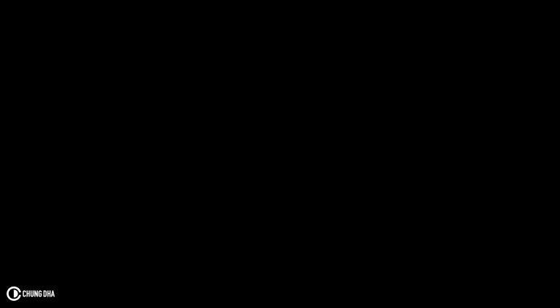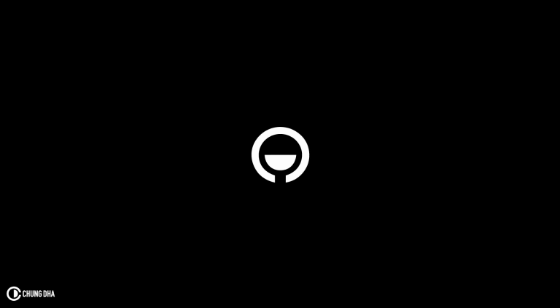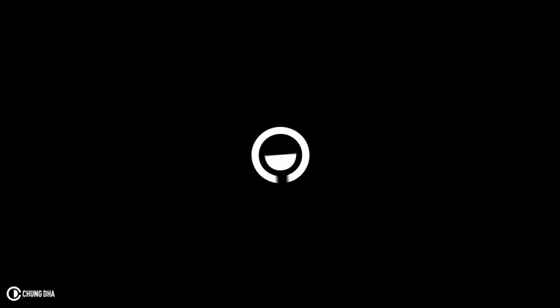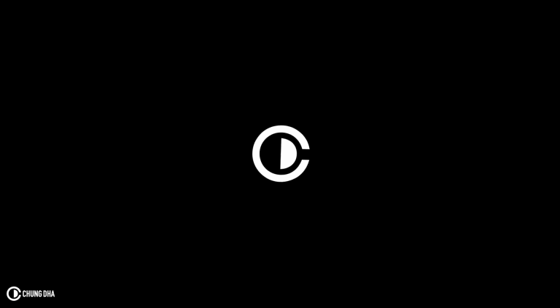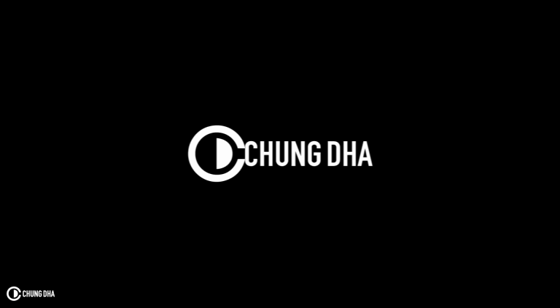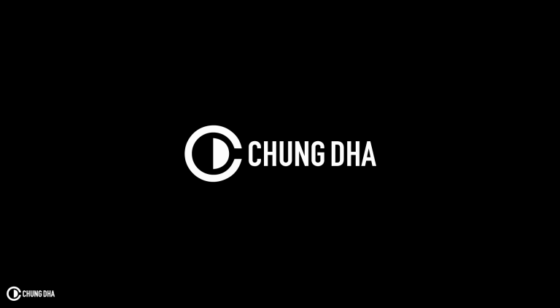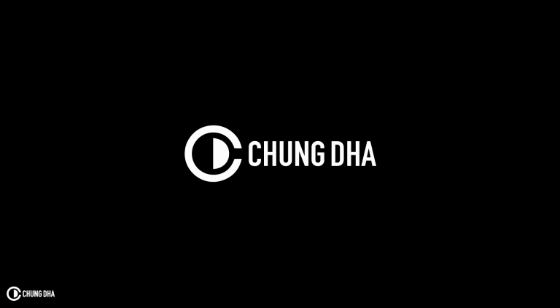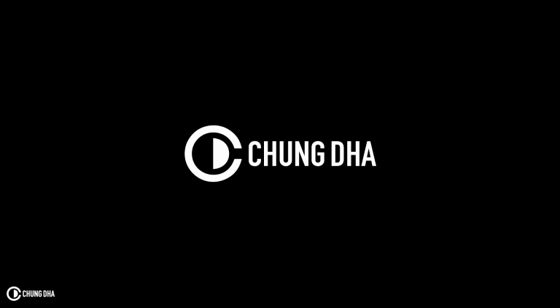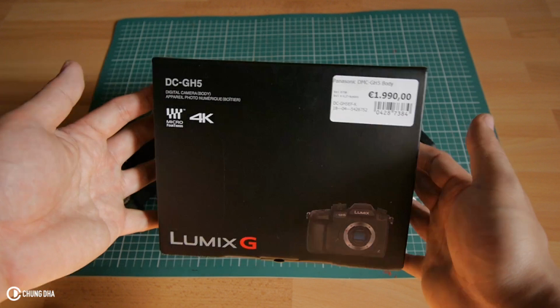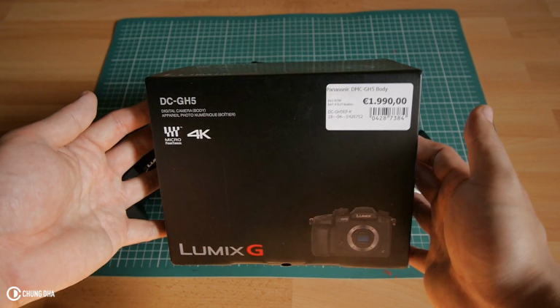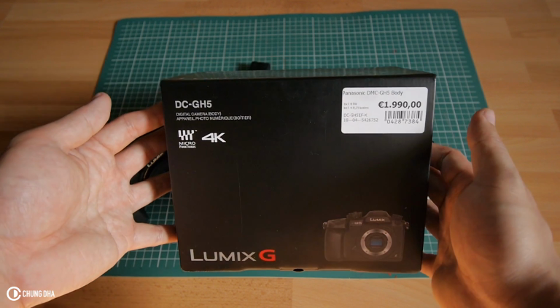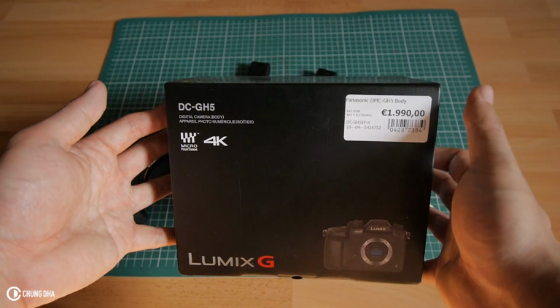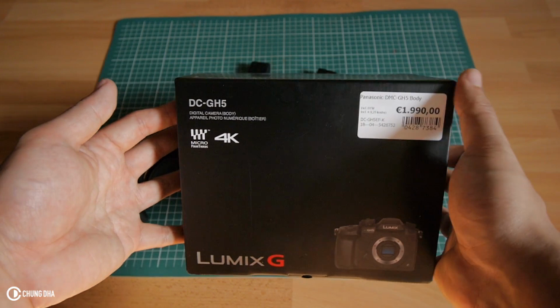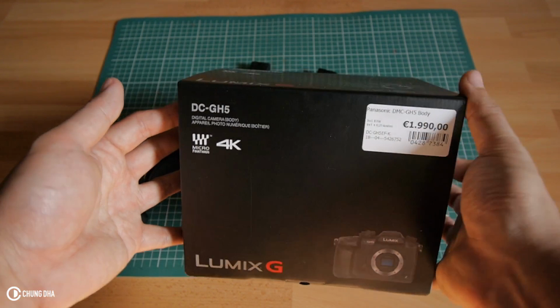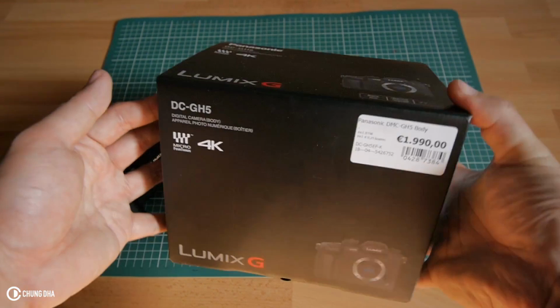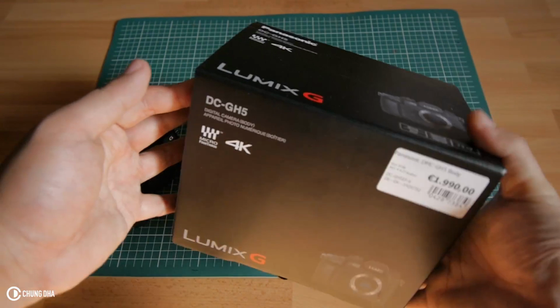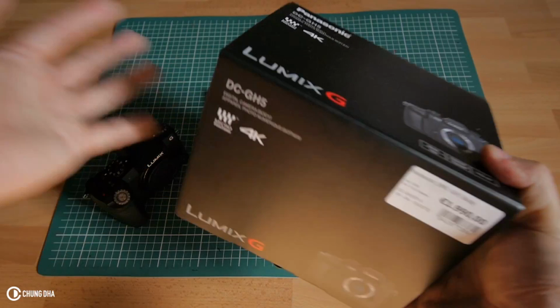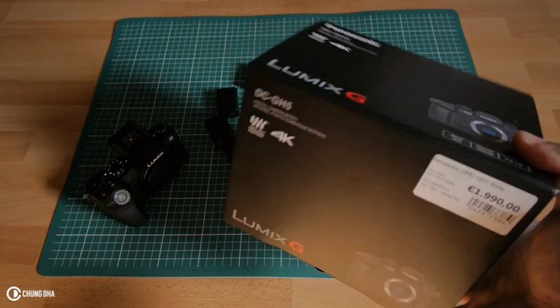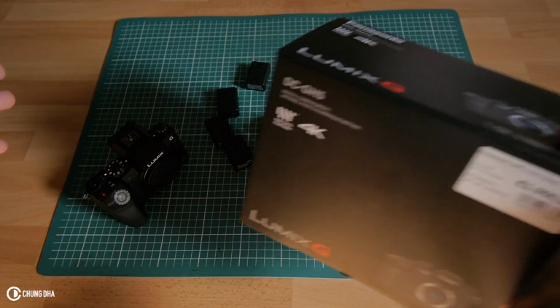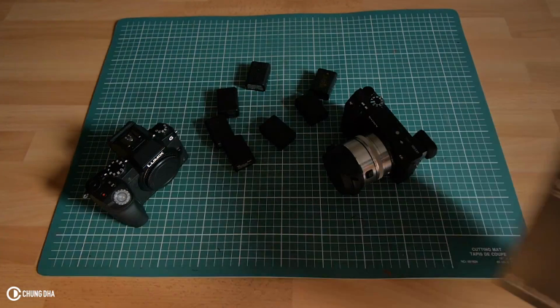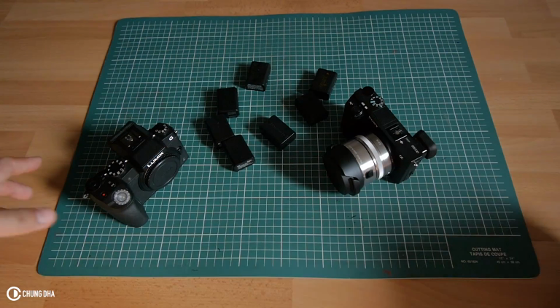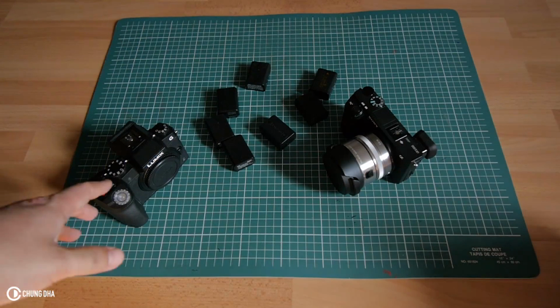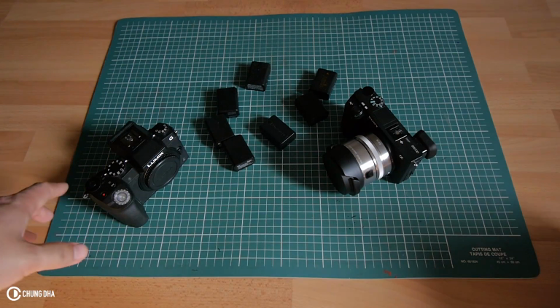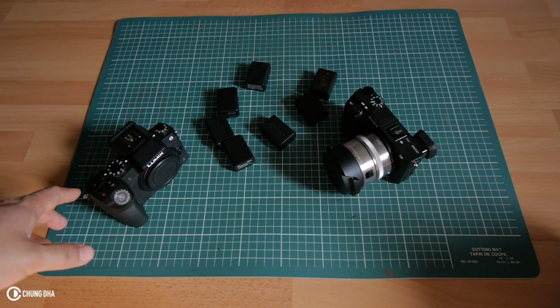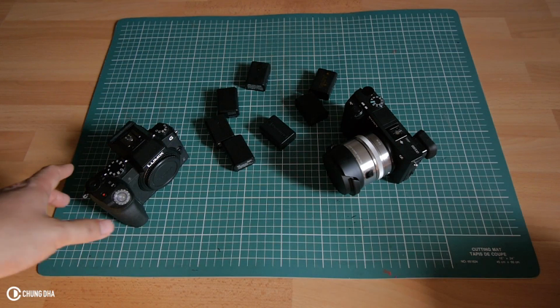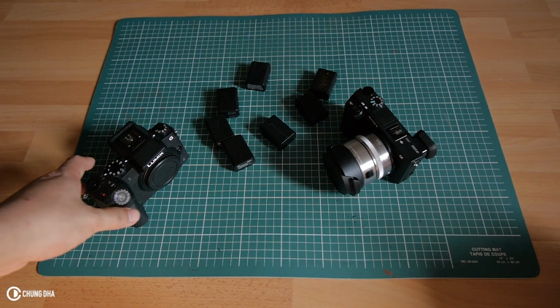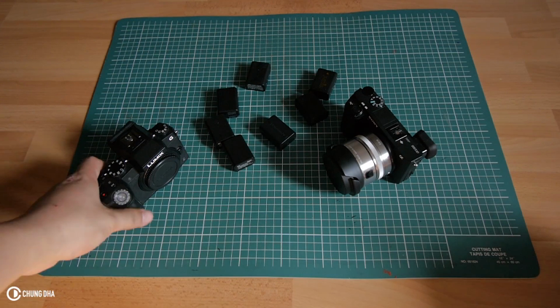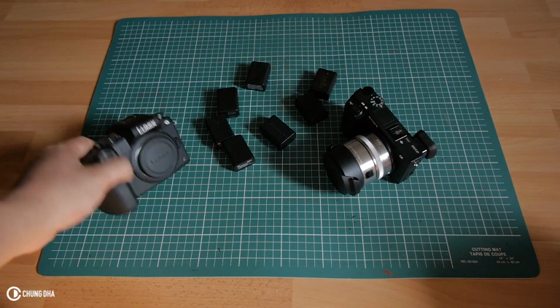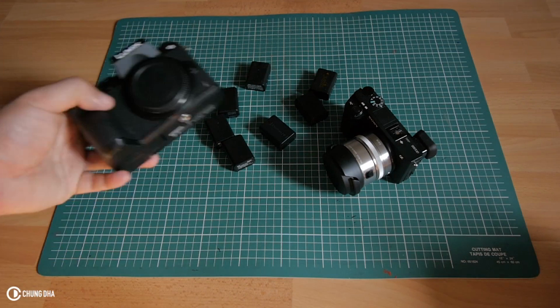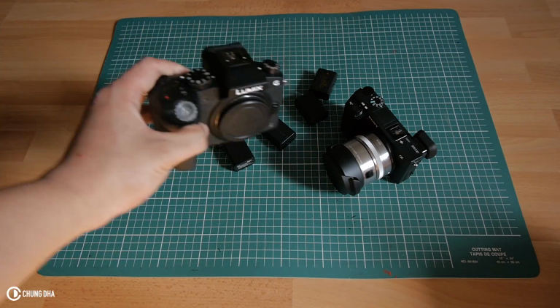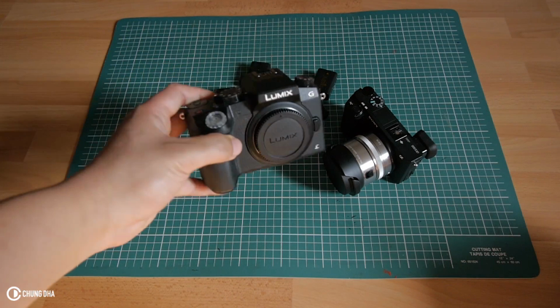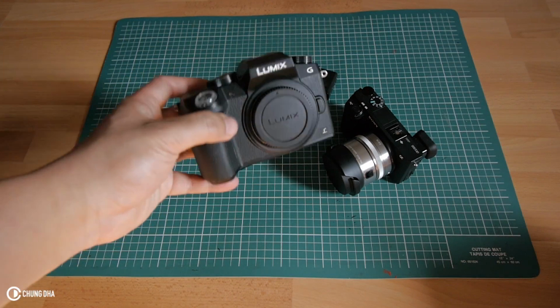Hey filmmaker, Xiongde here. So I bought the Panasonic GH5. I'm going to explain you quickly why I bought it and the cameras that I've used before.